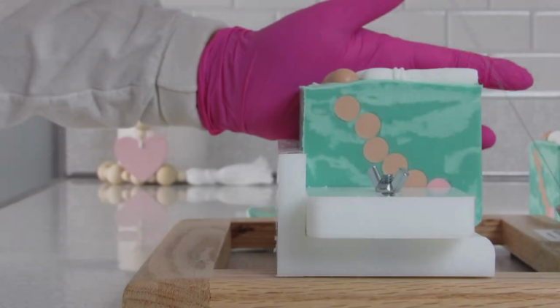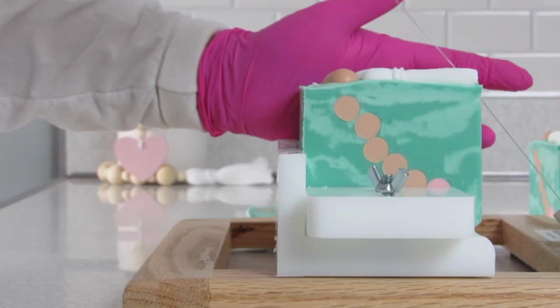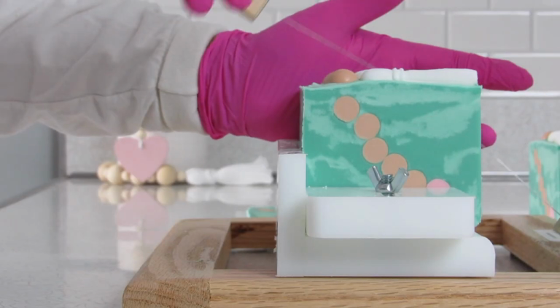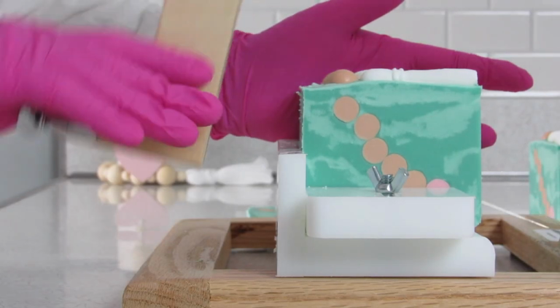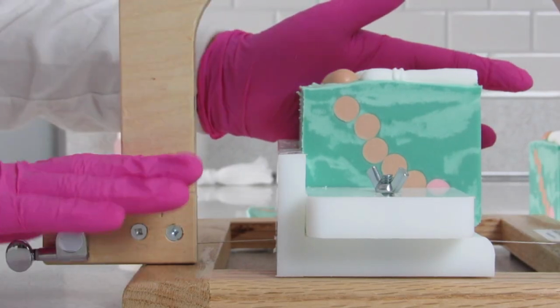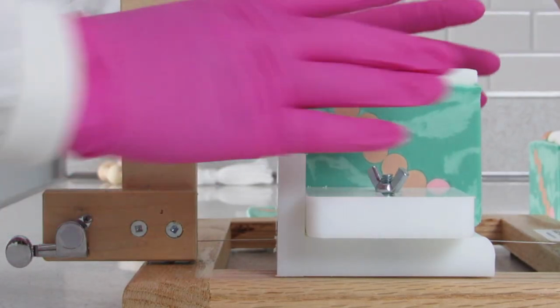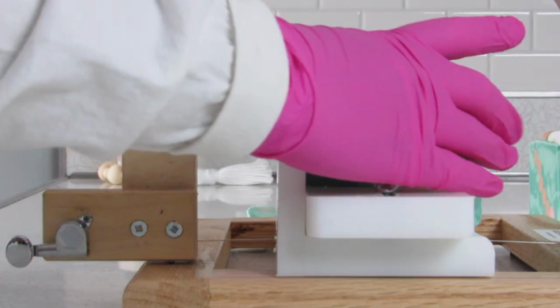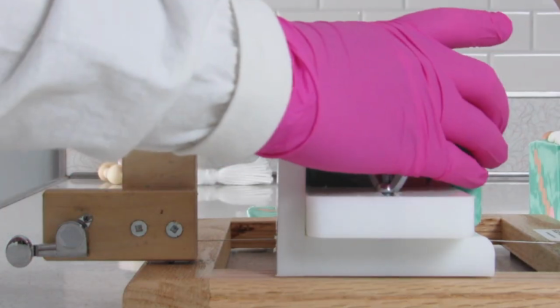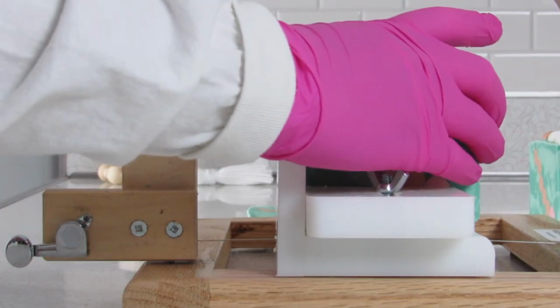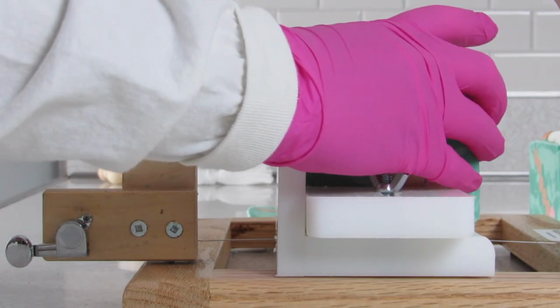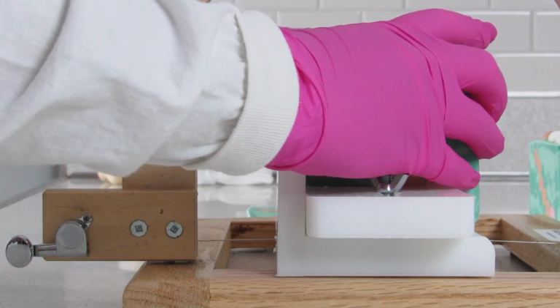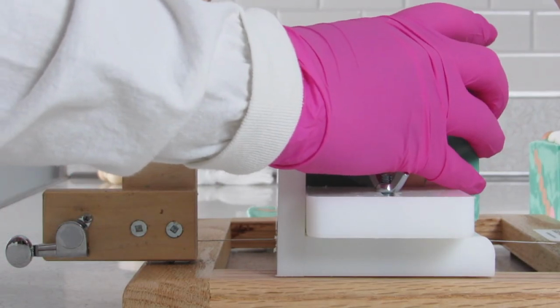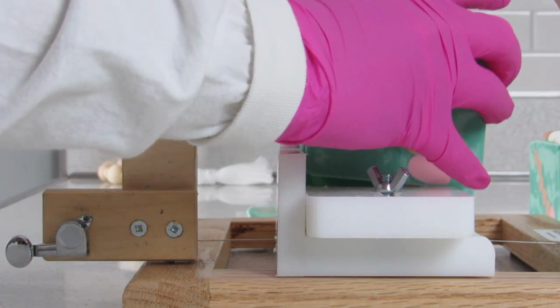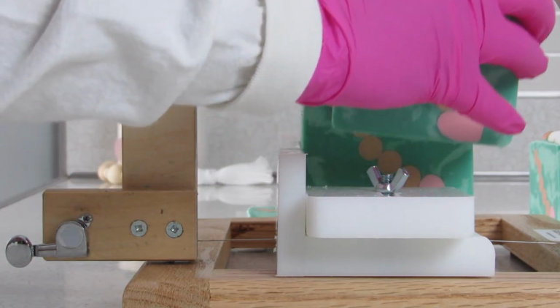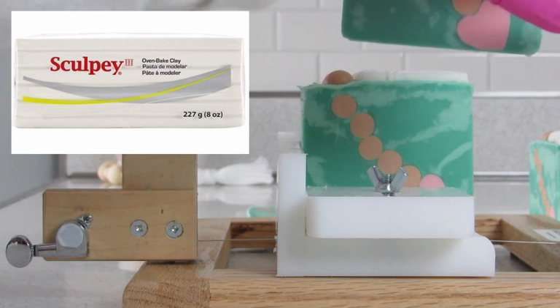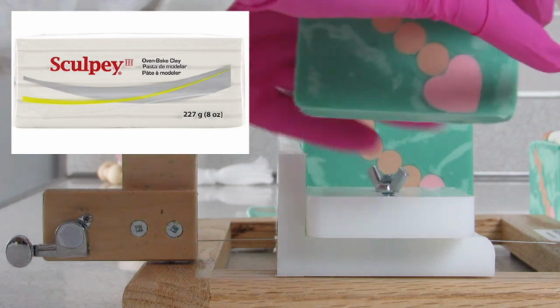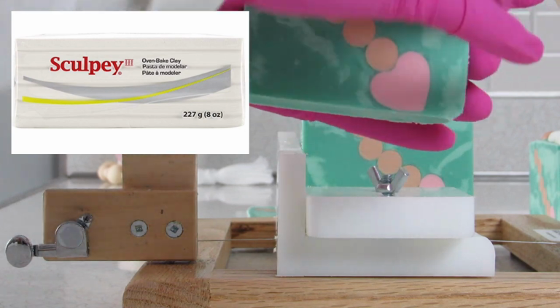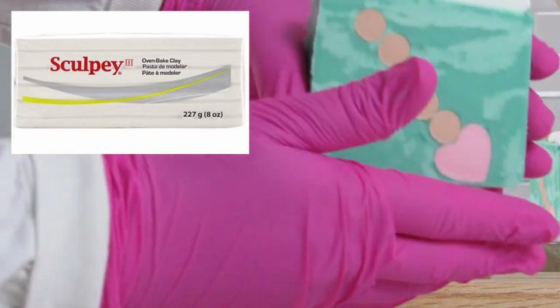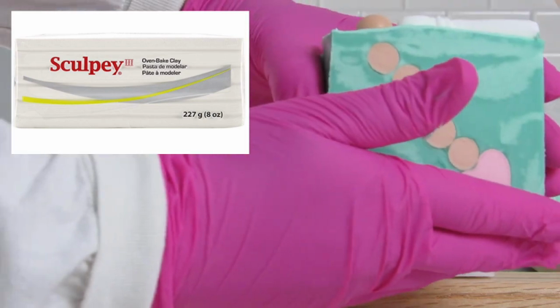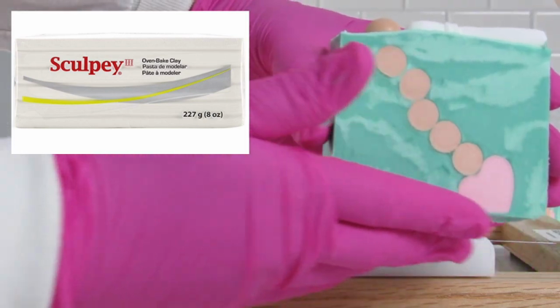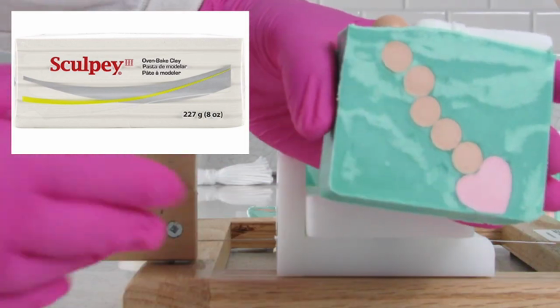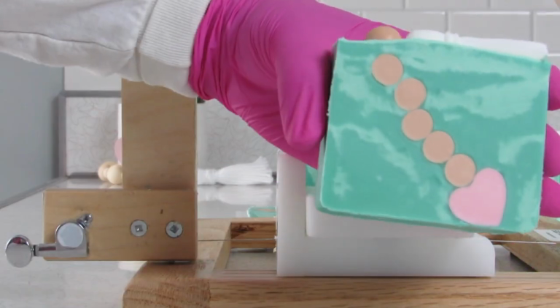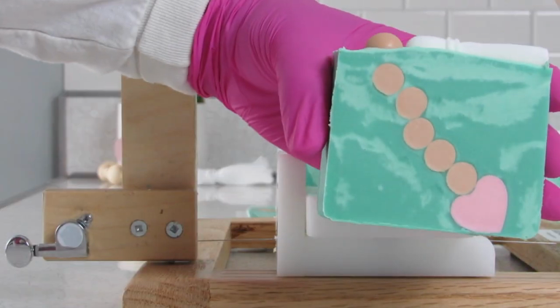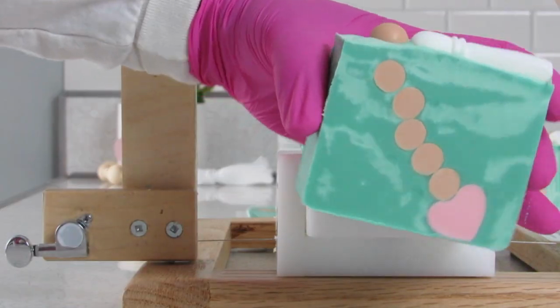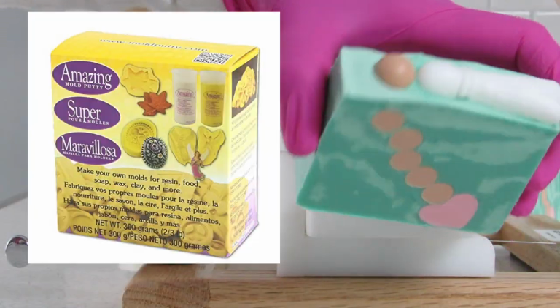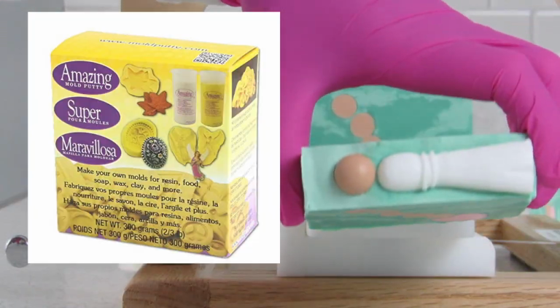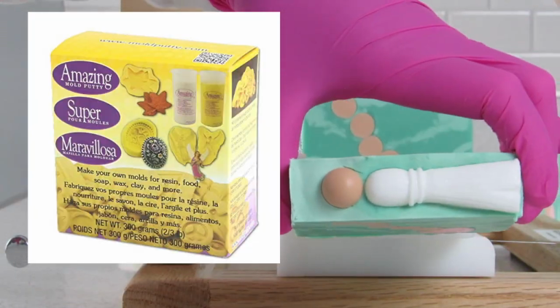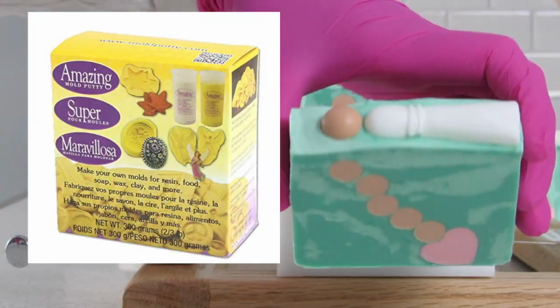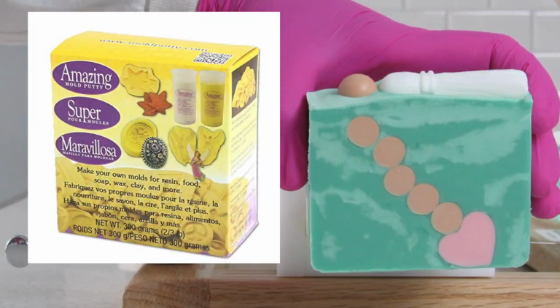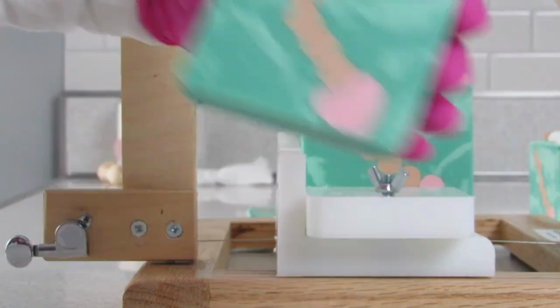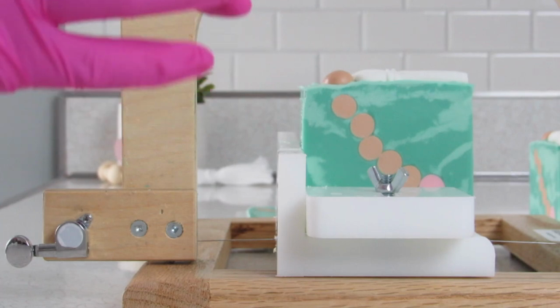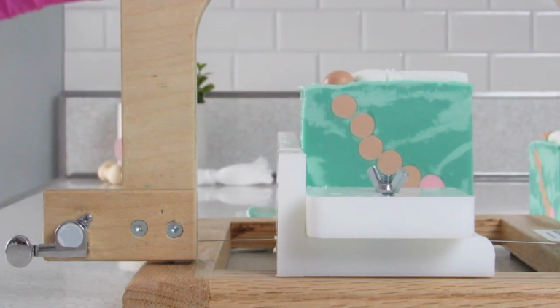Just in case you're wondering about the tassels, I did make my own mold. I used clay to make the shape, baked it, and then used this kit to make a mold from it.